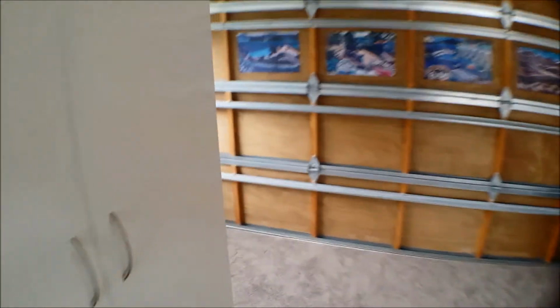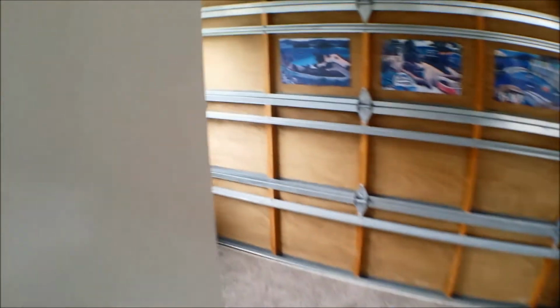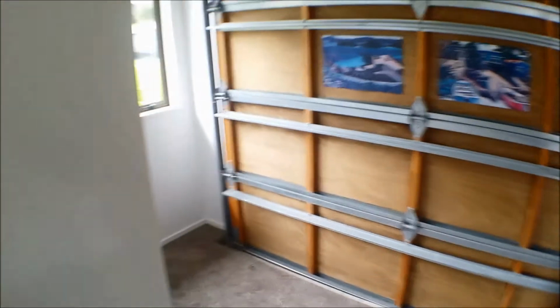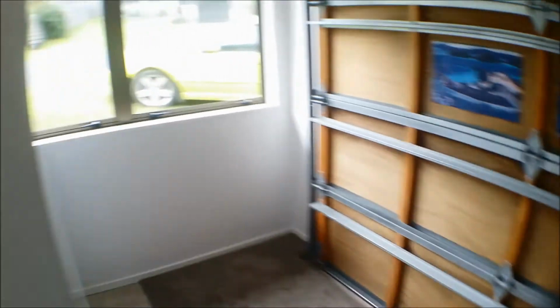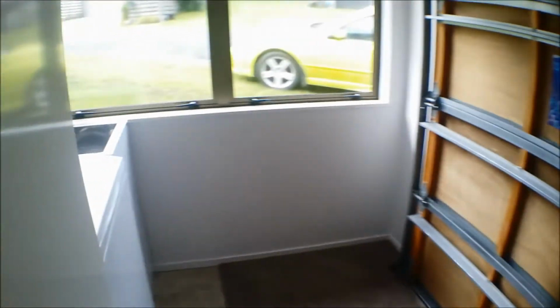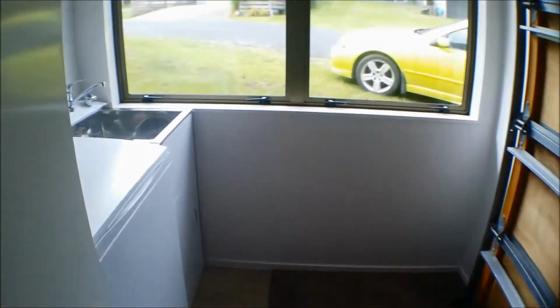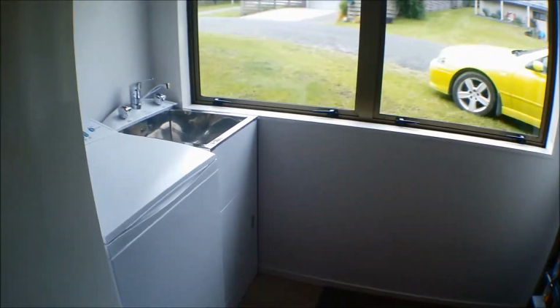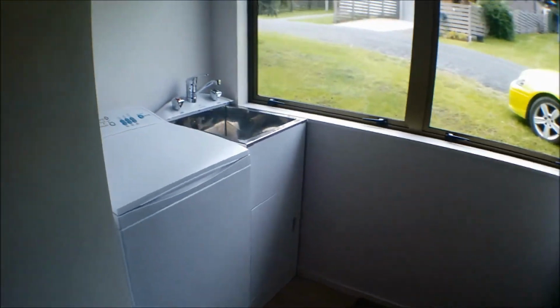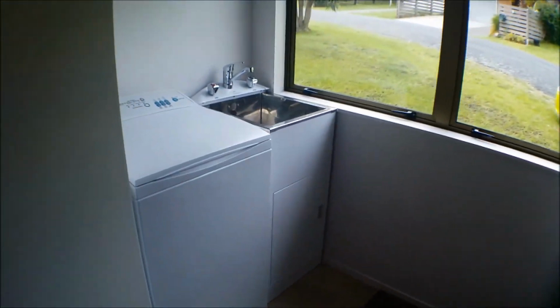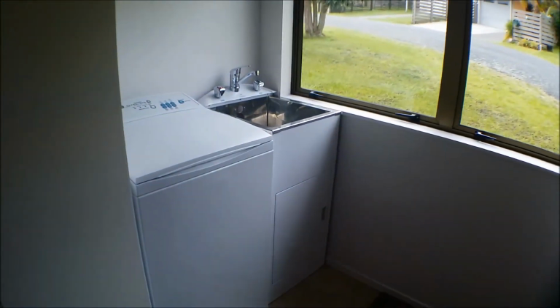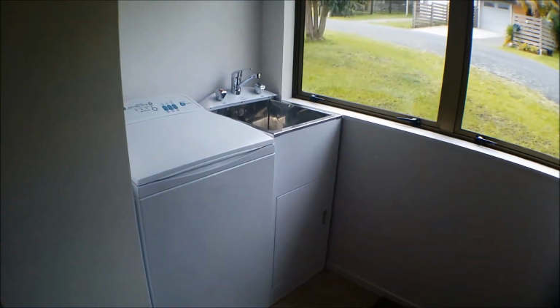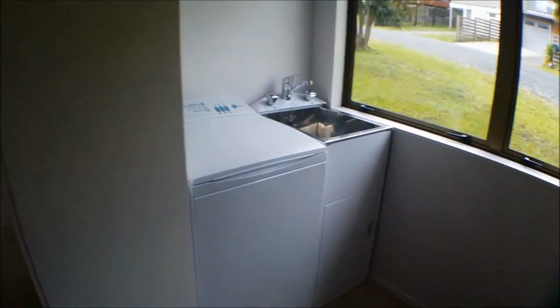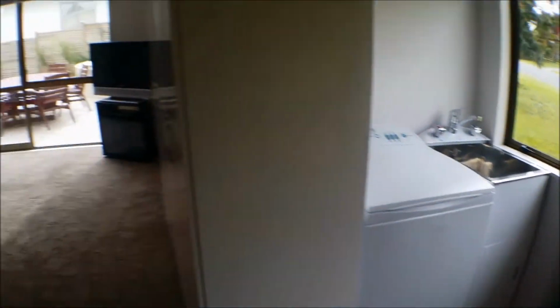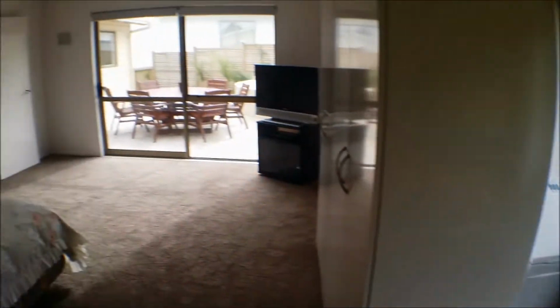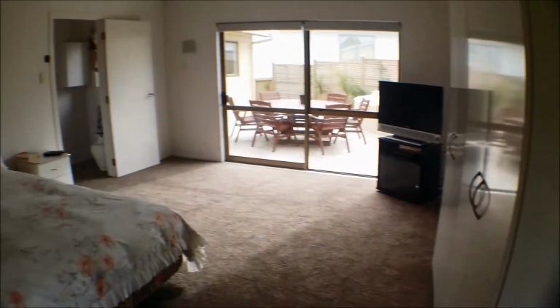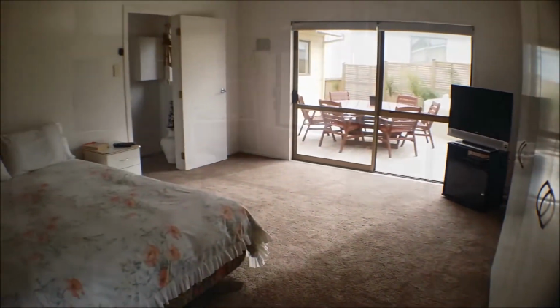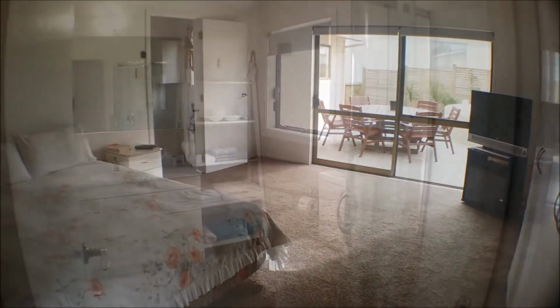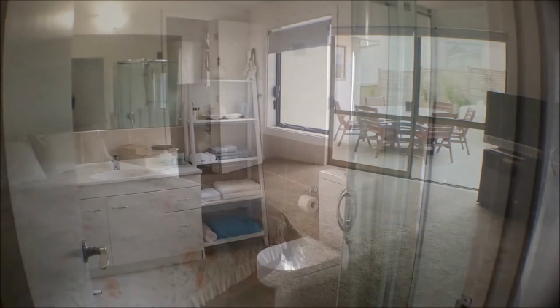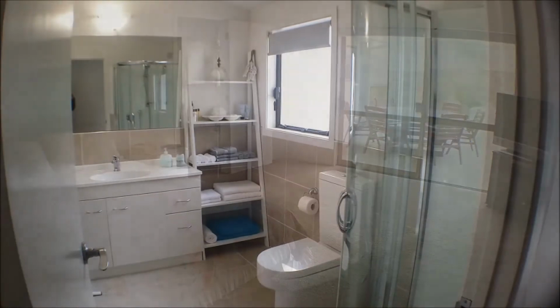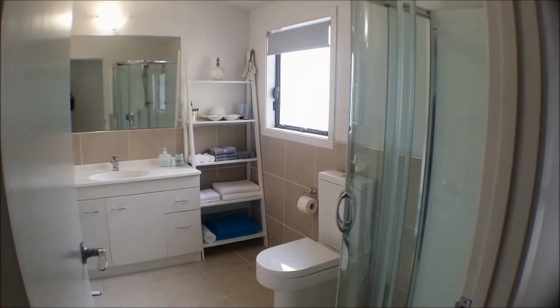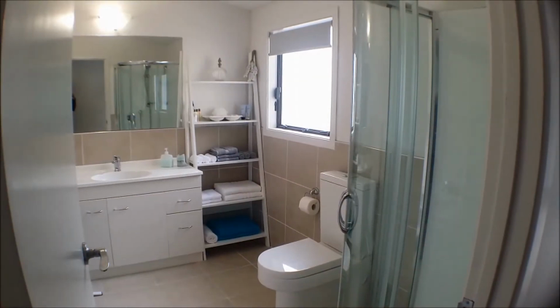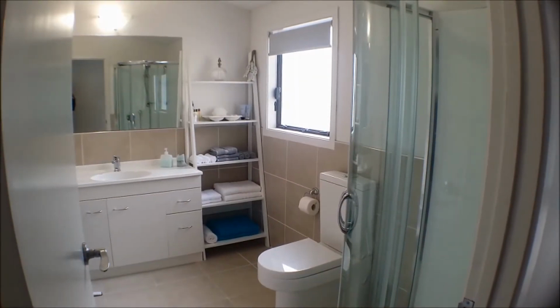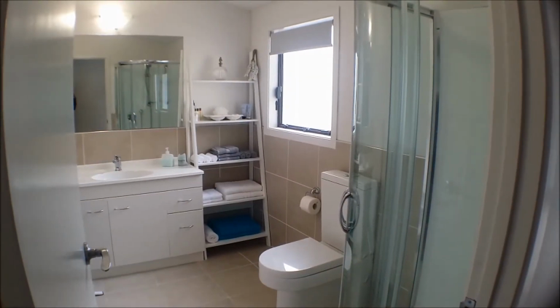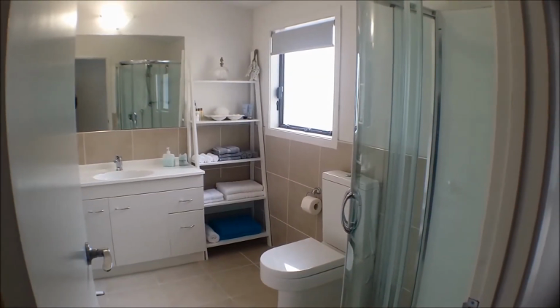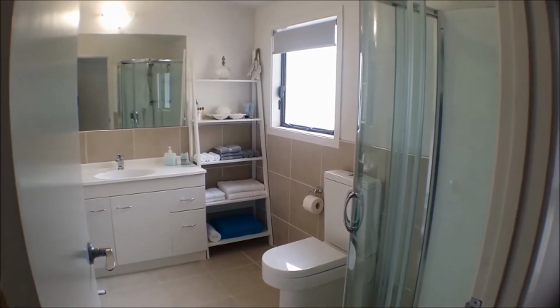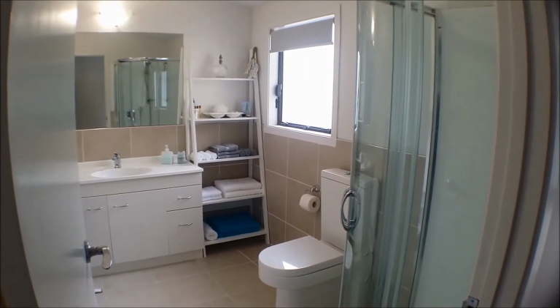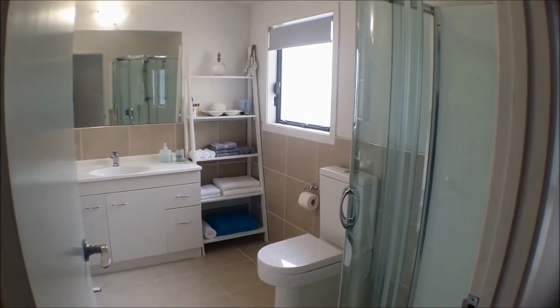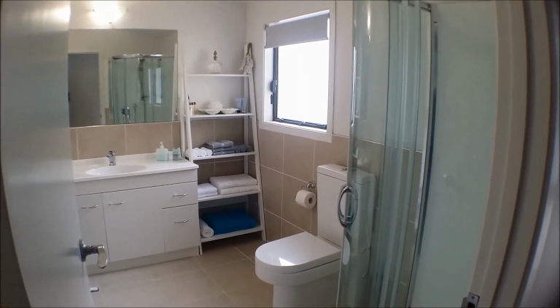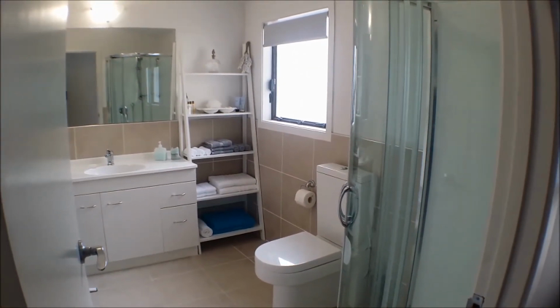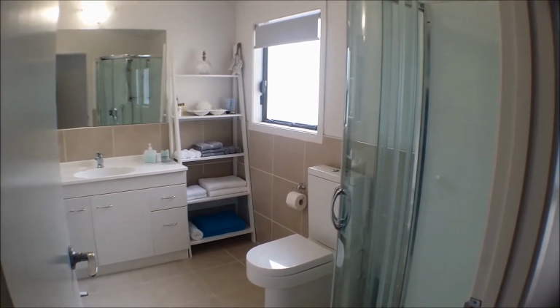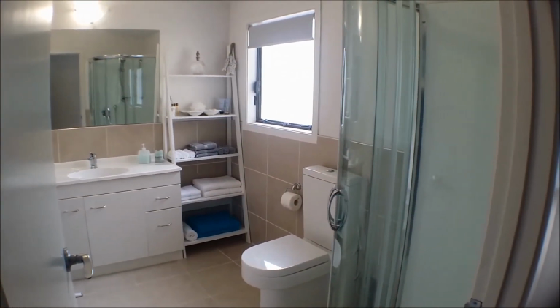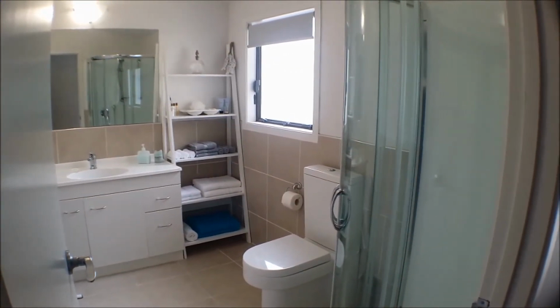And around the corner is the laundry area. We have a fantastic sized bathroom, nice and light.